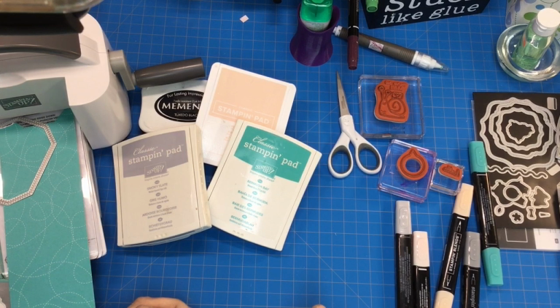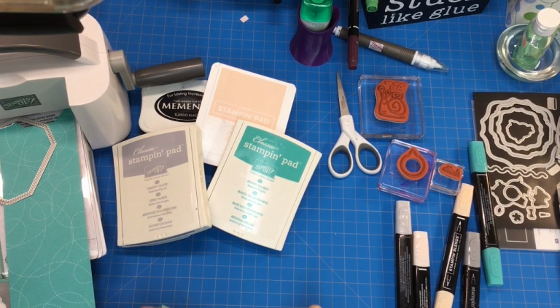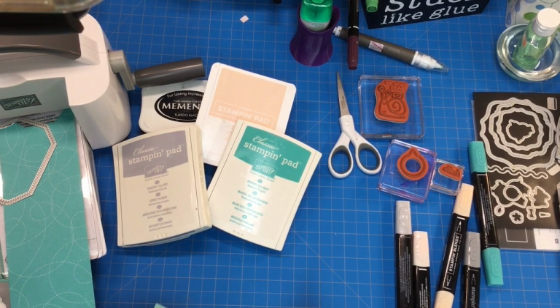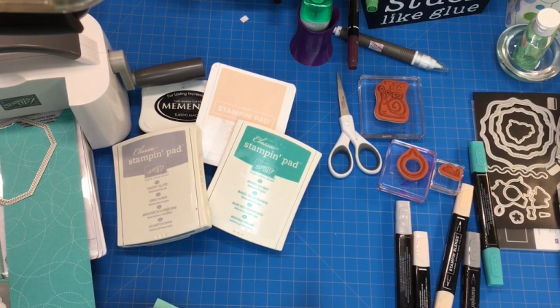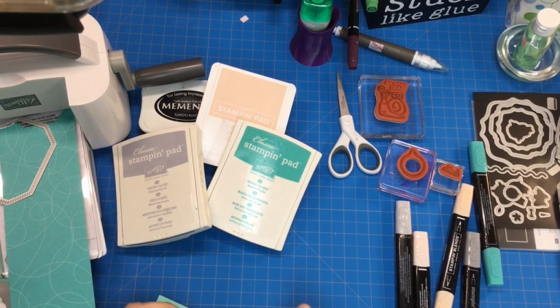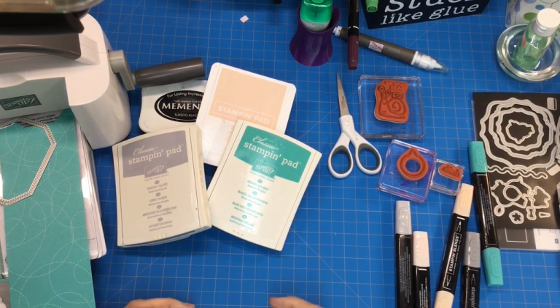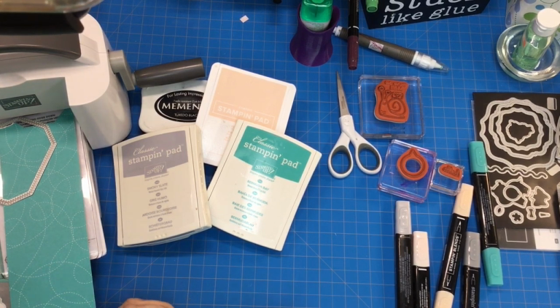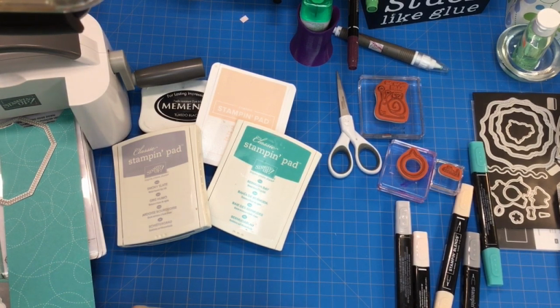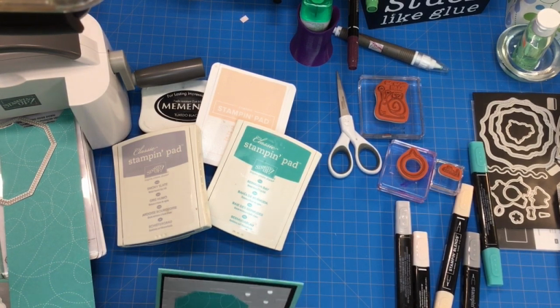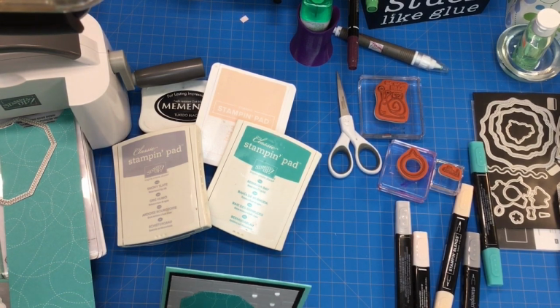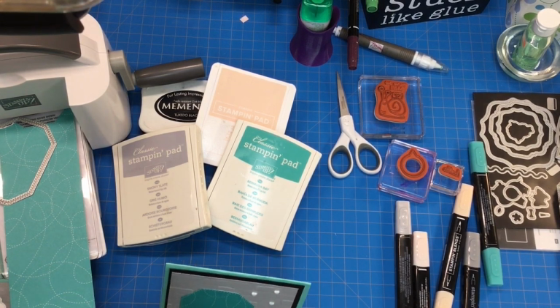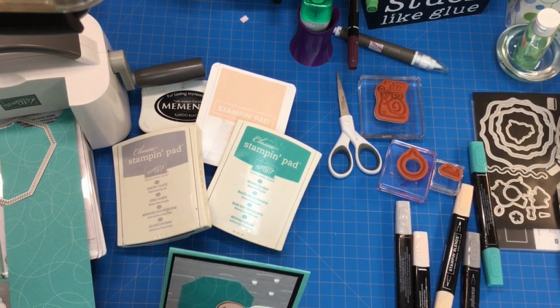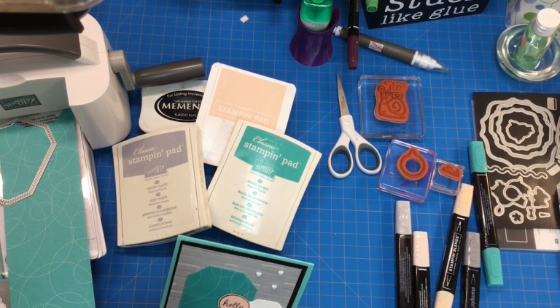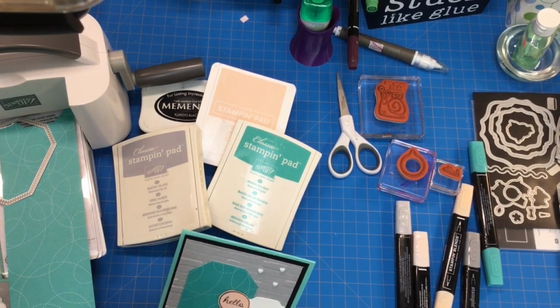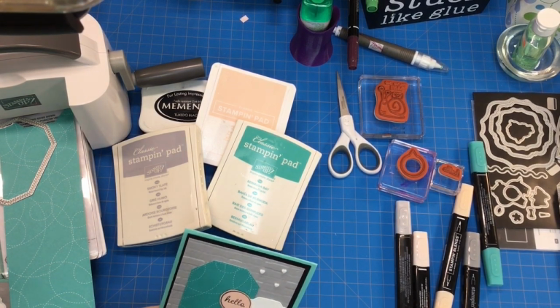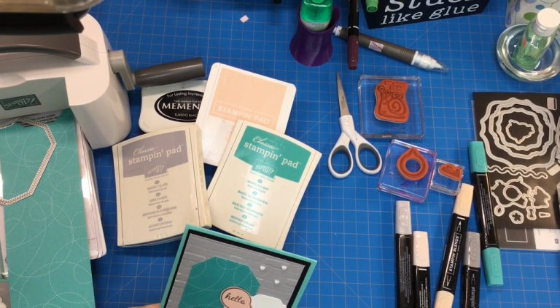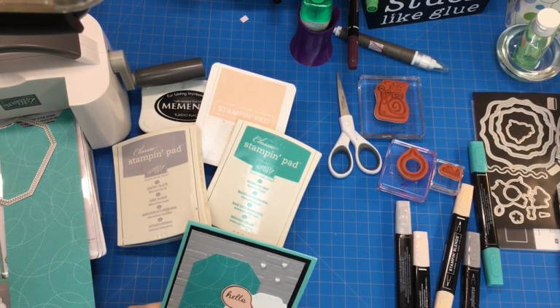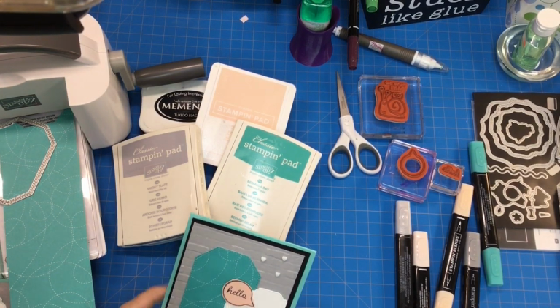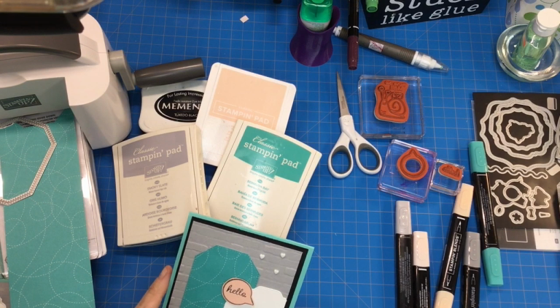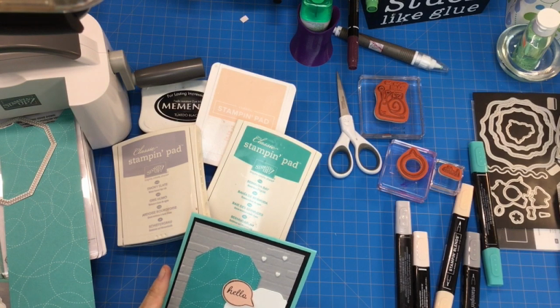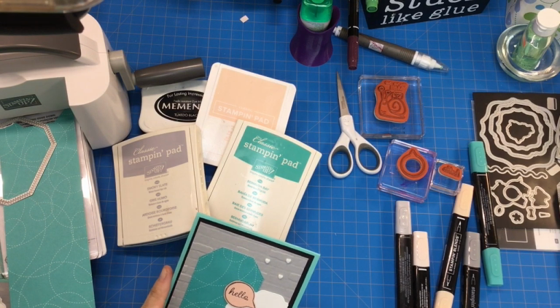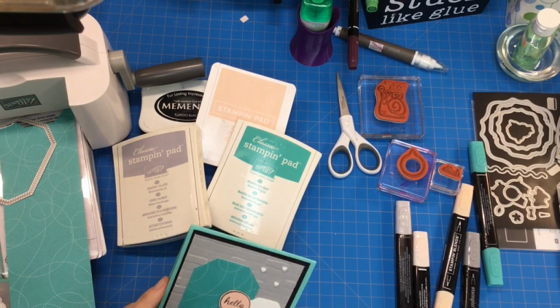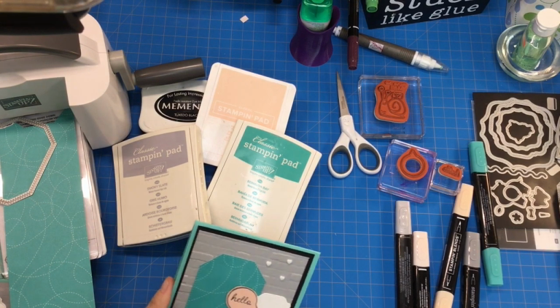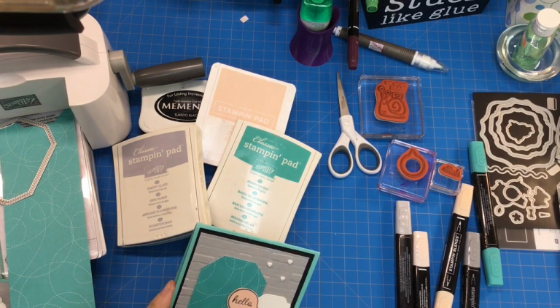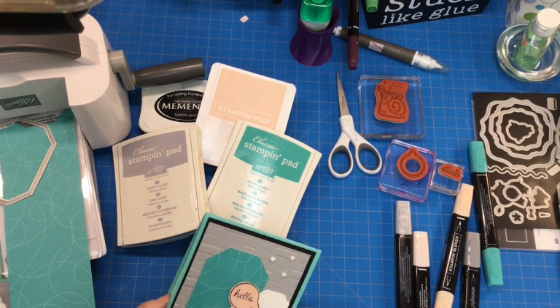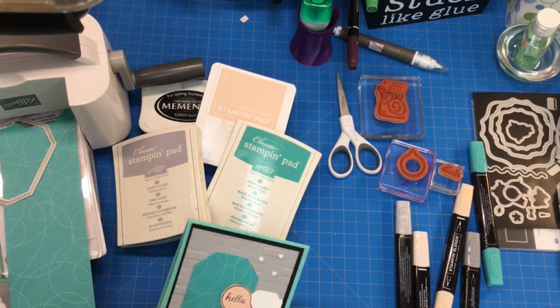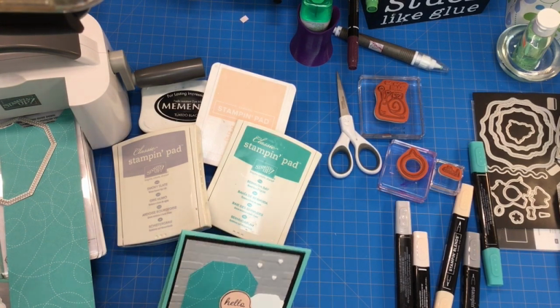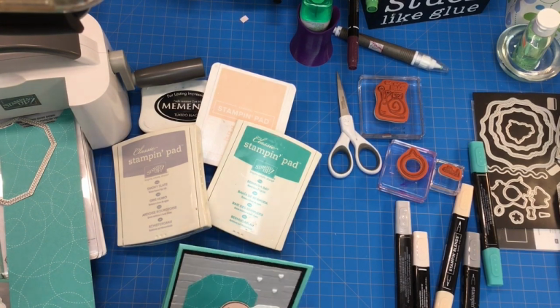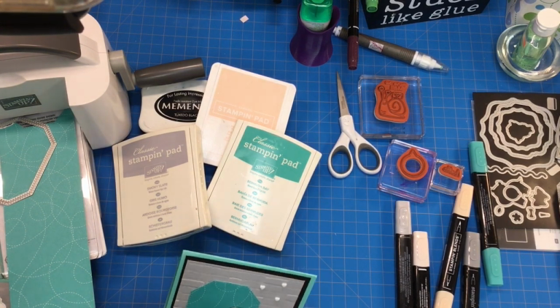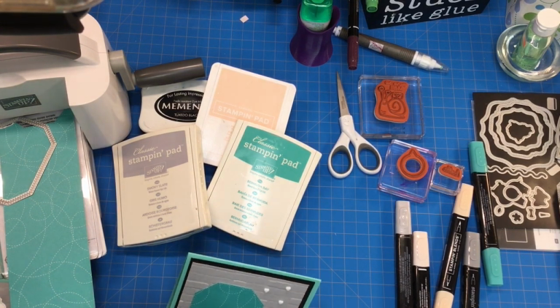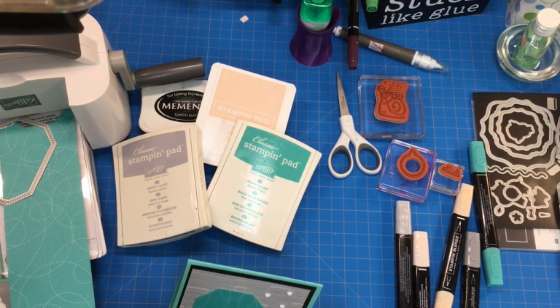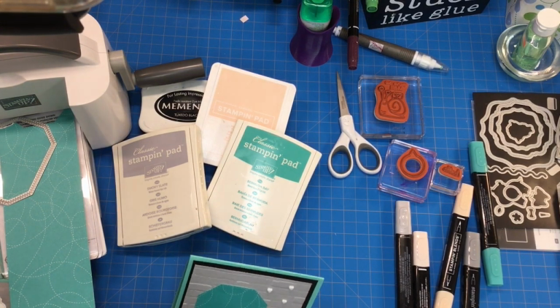Hi everybody, it's Shanna with Shanna Sweets. Thank you for joining me here today. I am a Stampin' Up! demonstrator here in the Midwest and I appreciate you coming to visit.